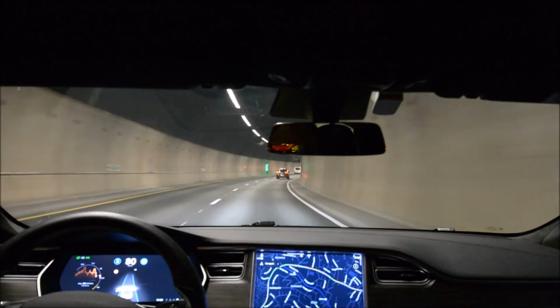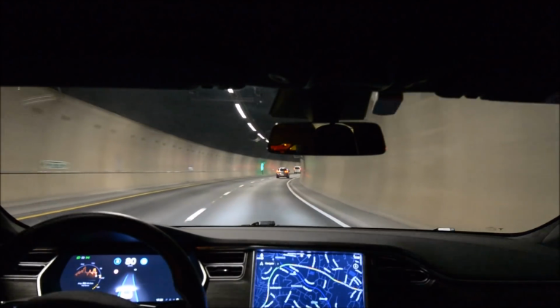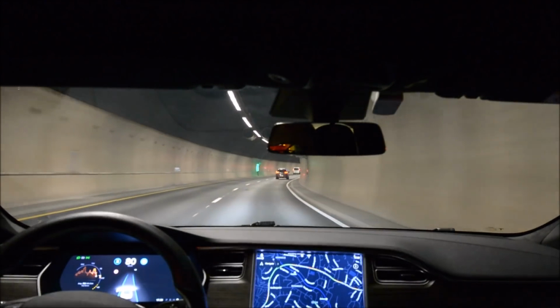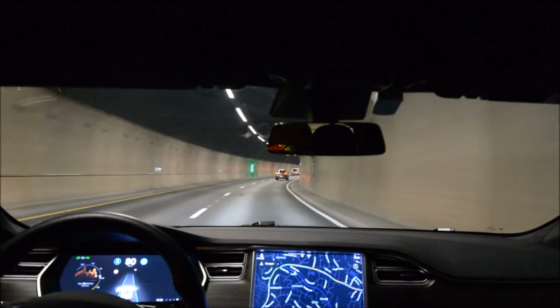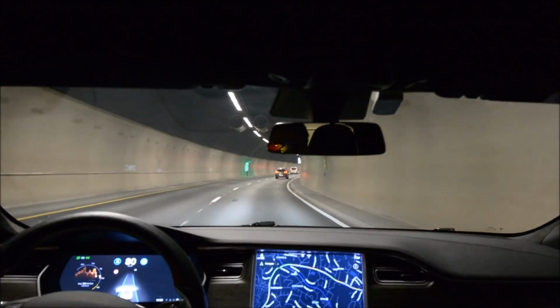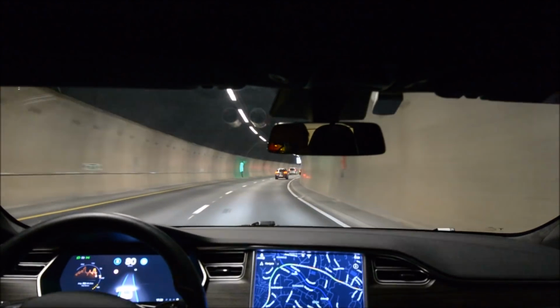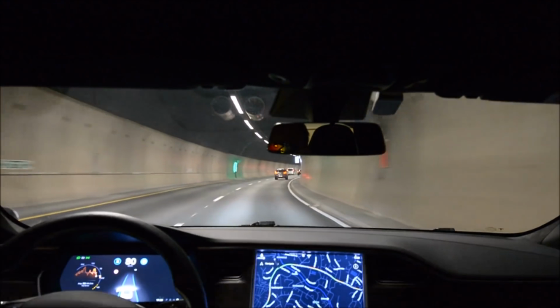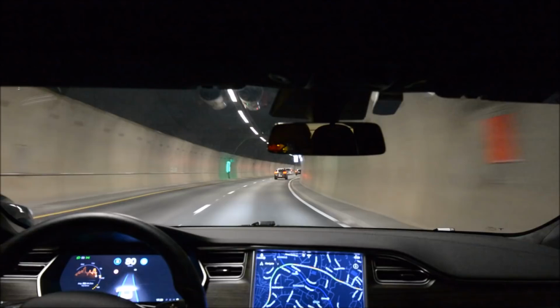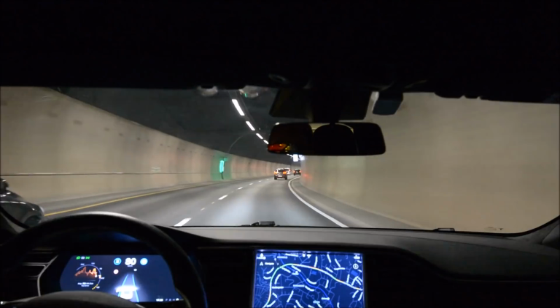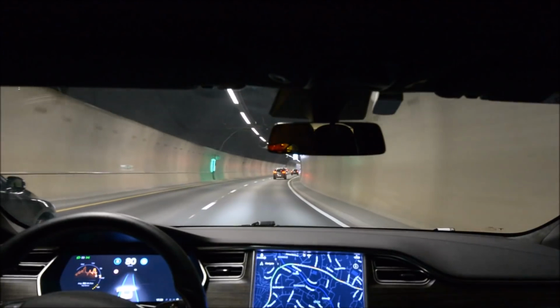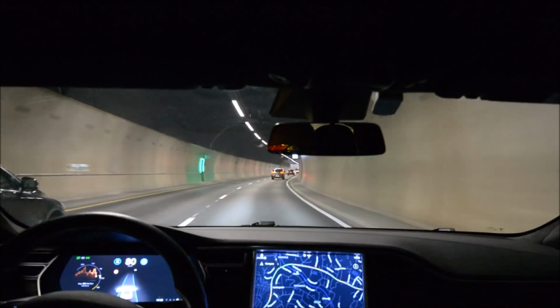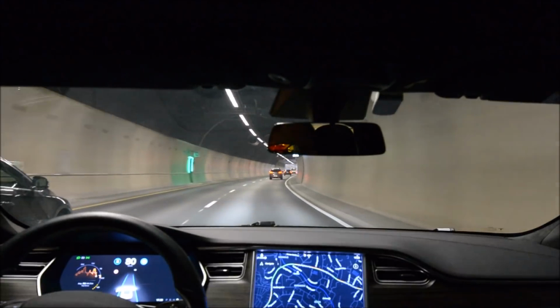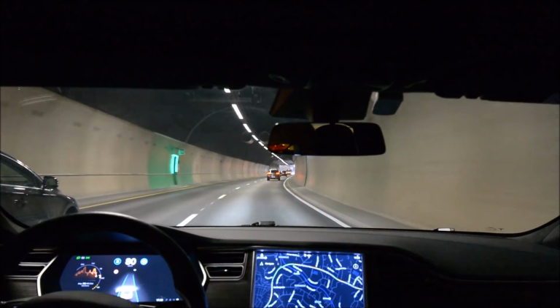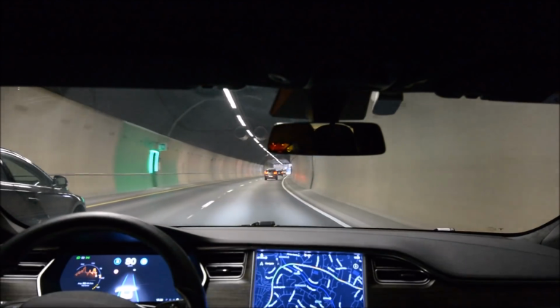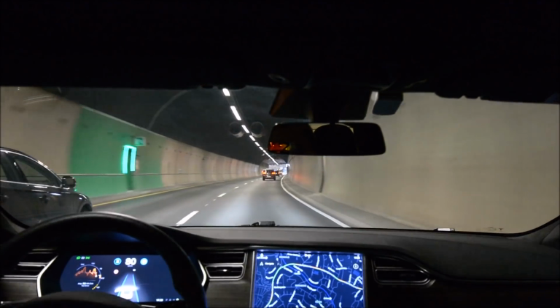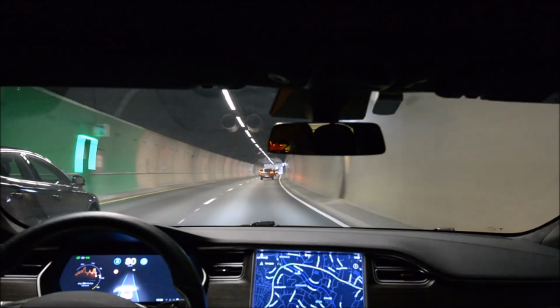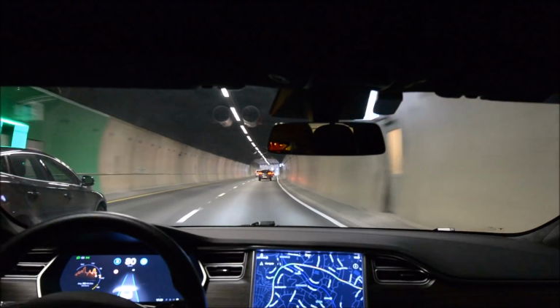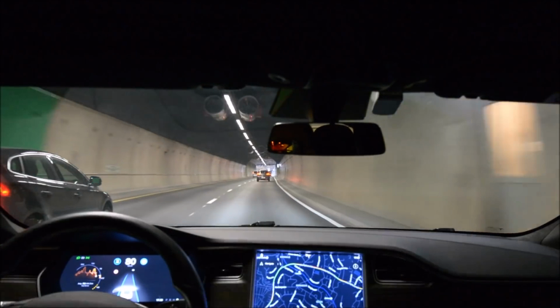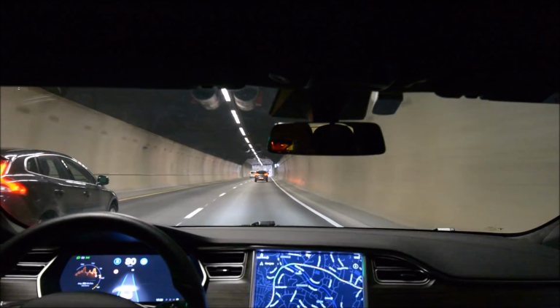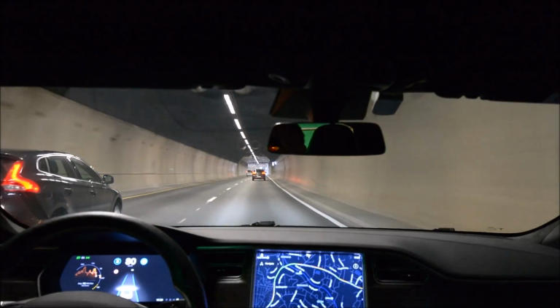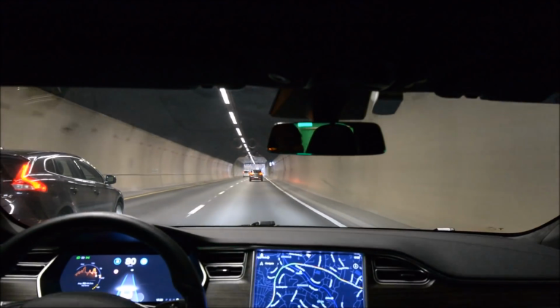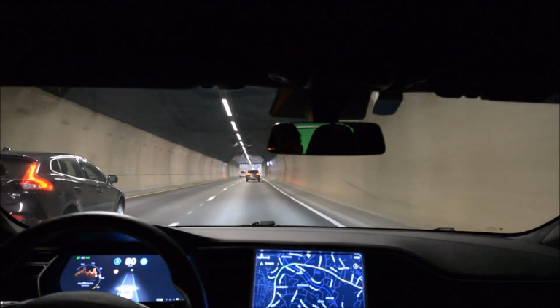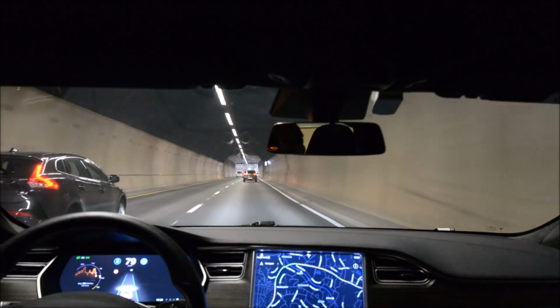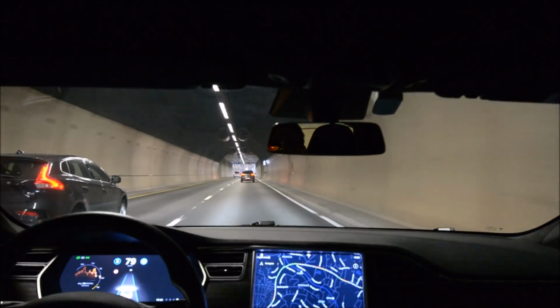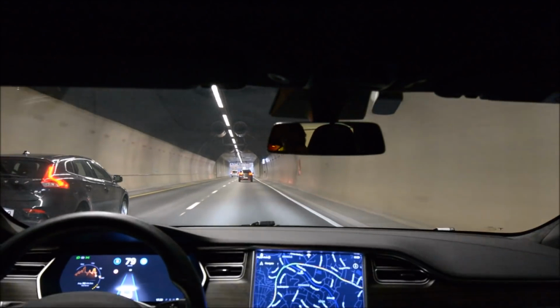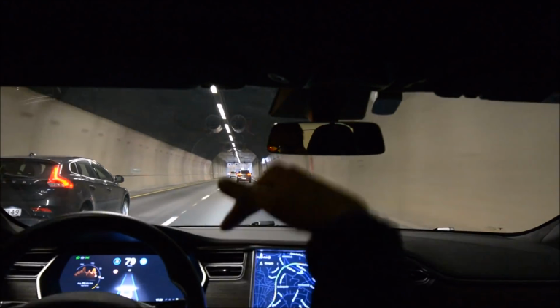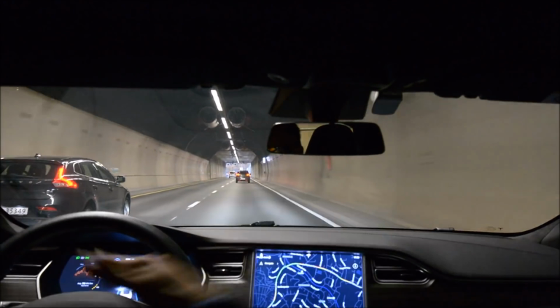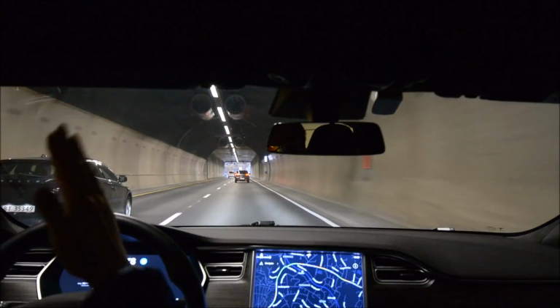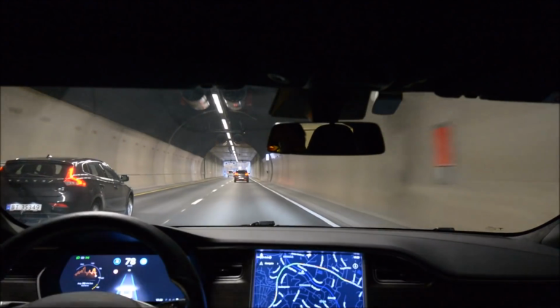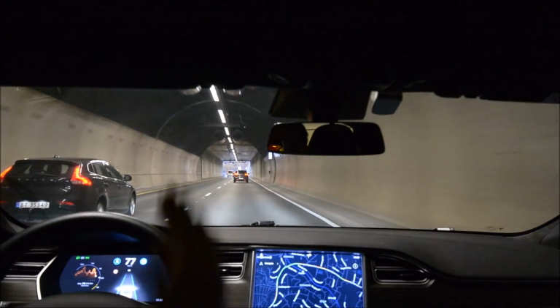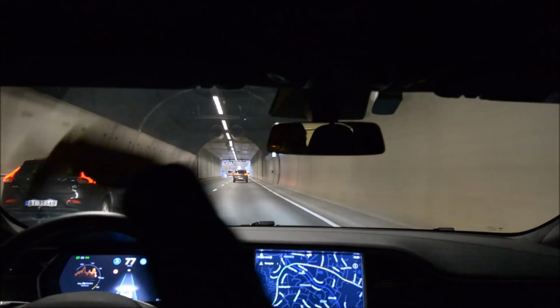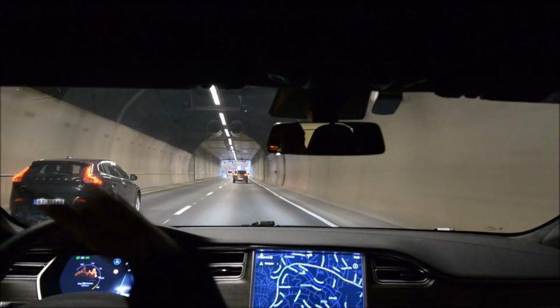Did you see what the car just did? It swerves a little bit when you're going in the bottom of a hill or over a crest.